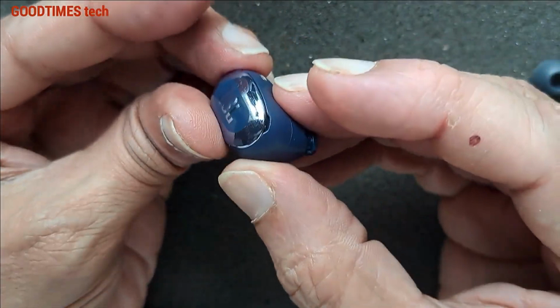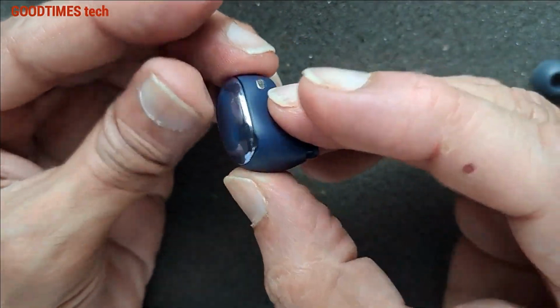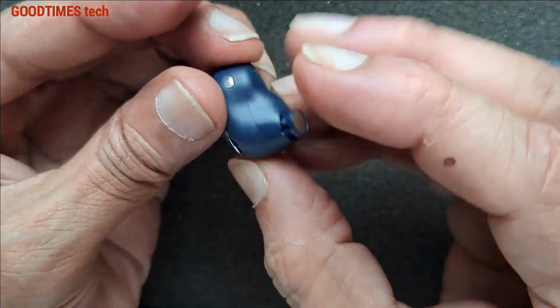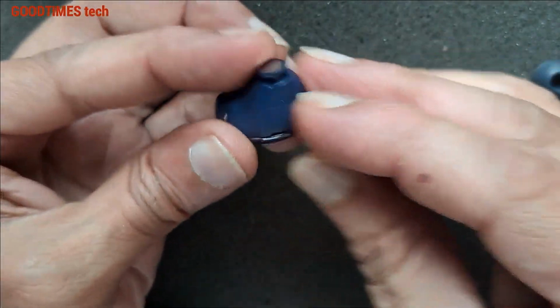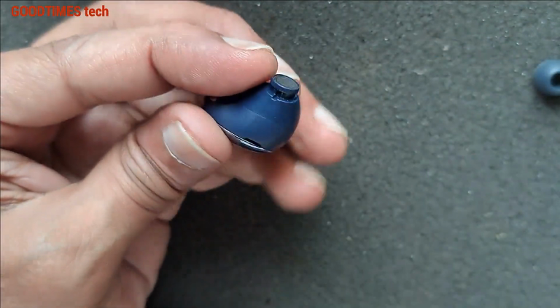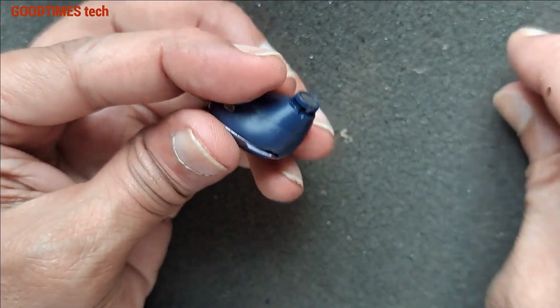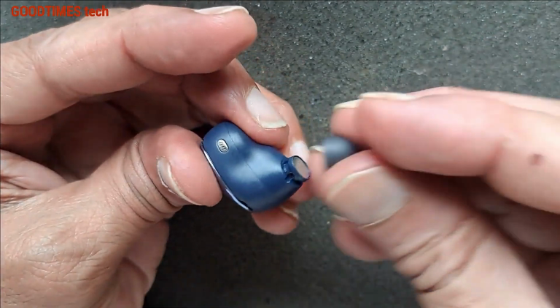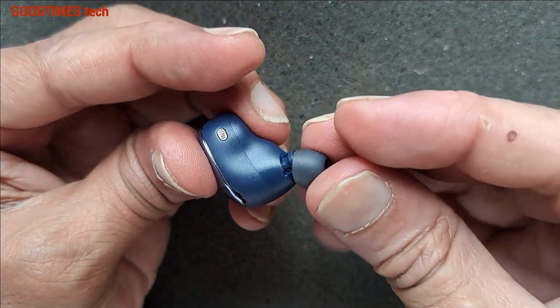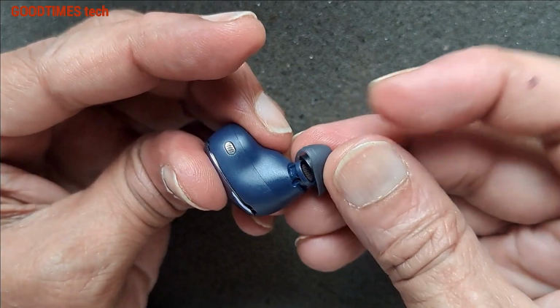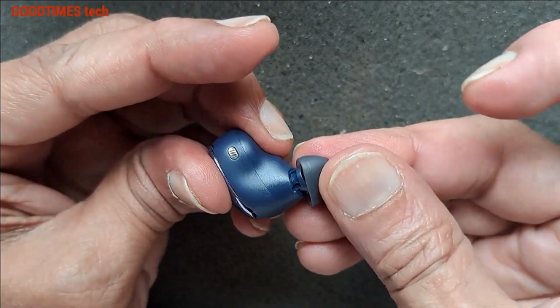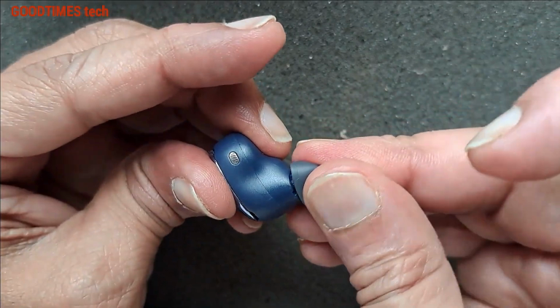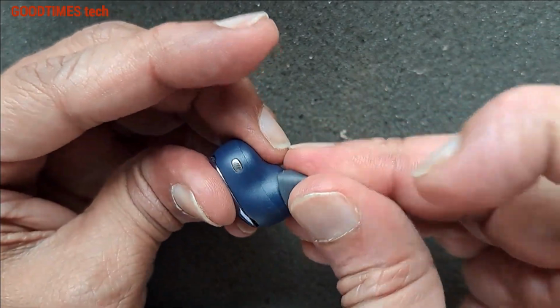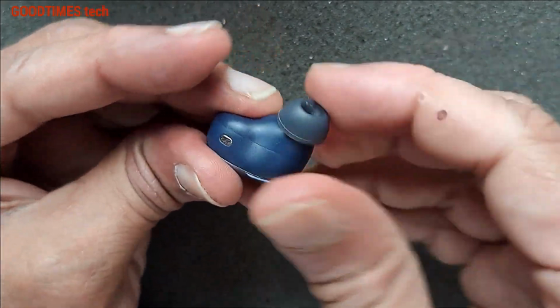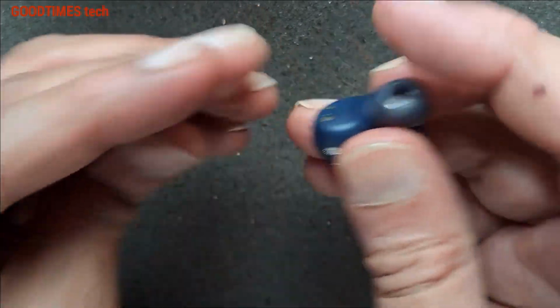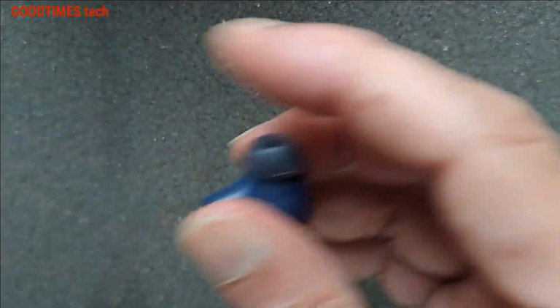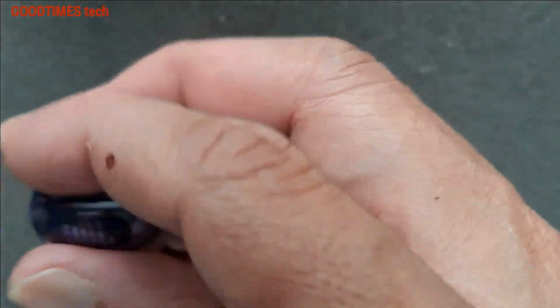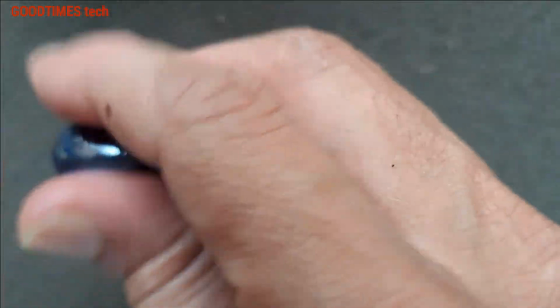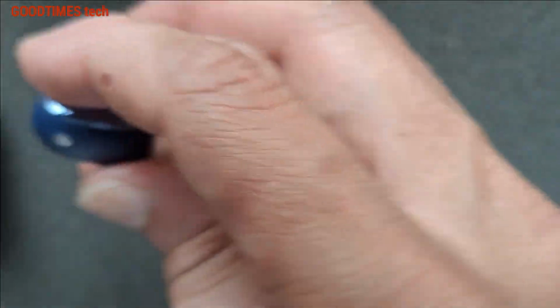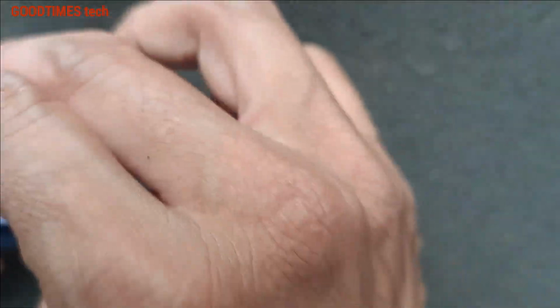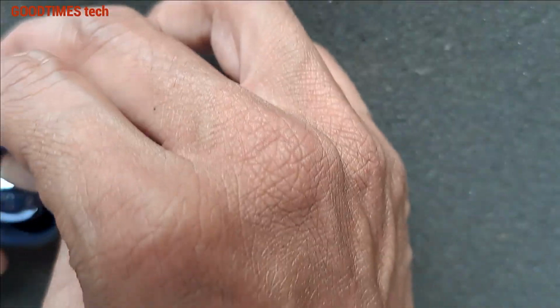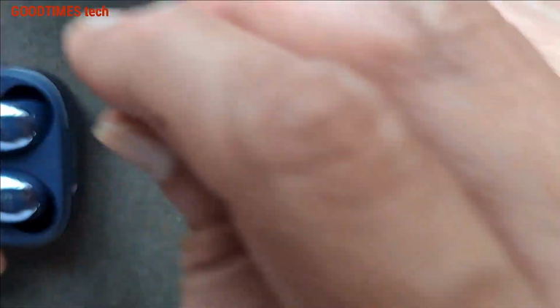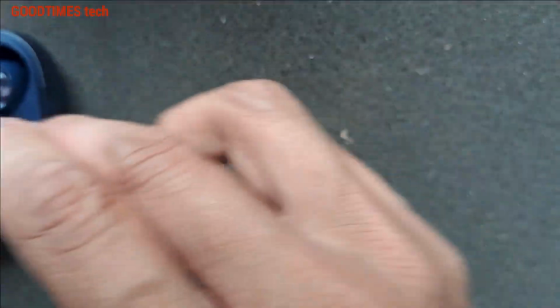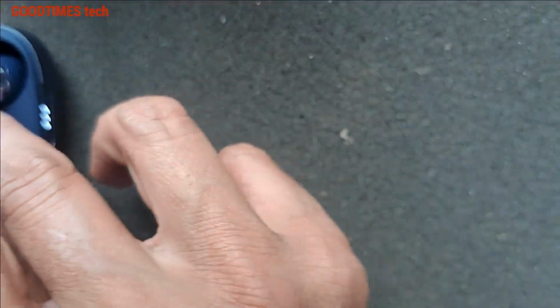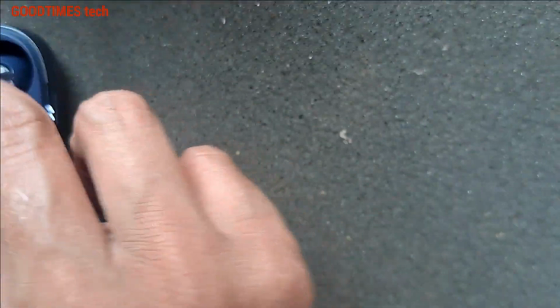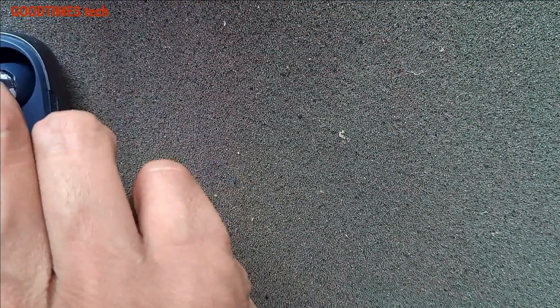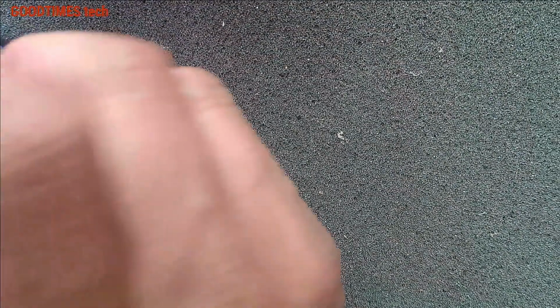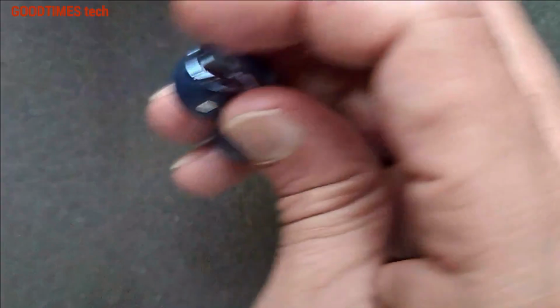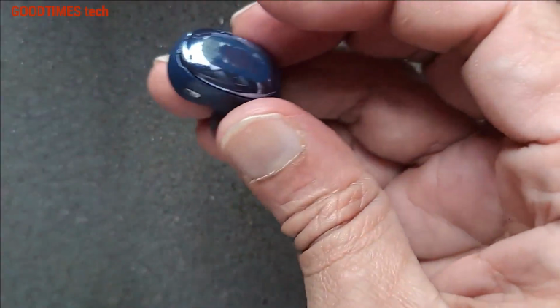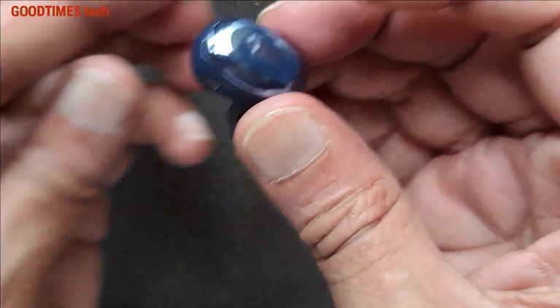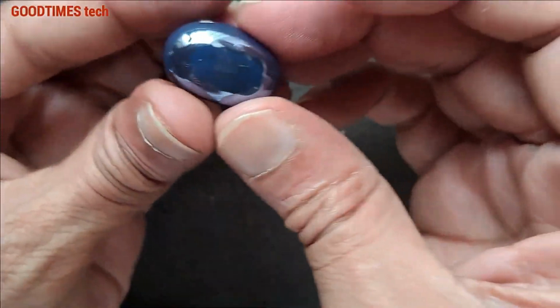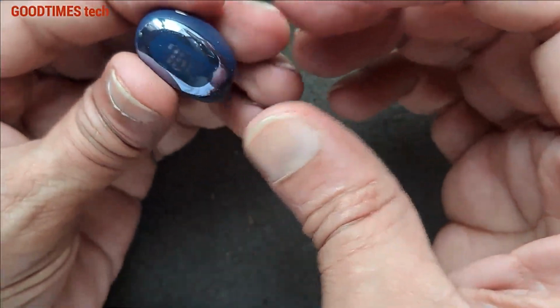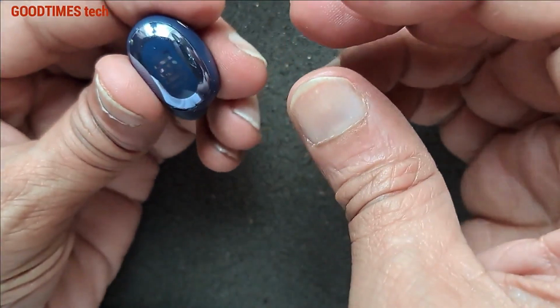Okay, now it's good. Press it into the charging case. Same thing with the other bud.